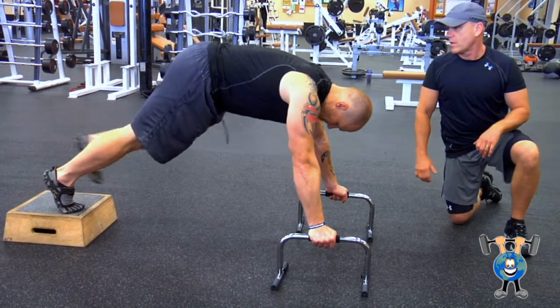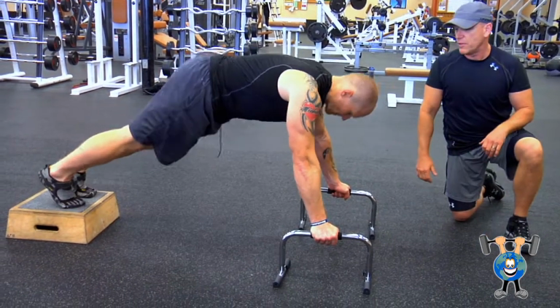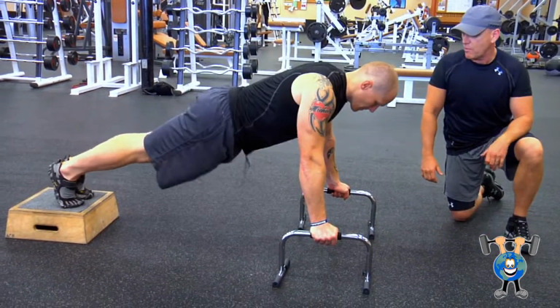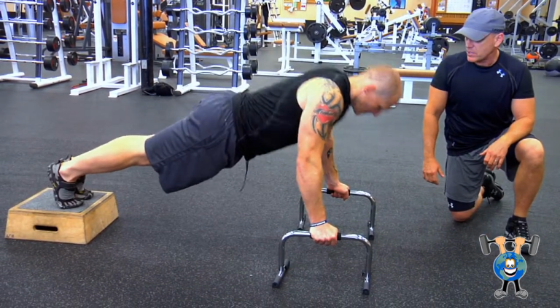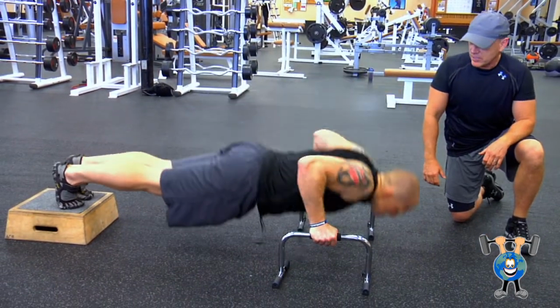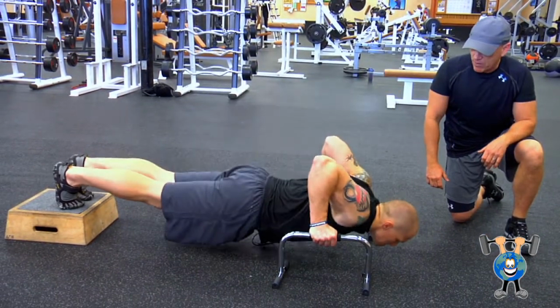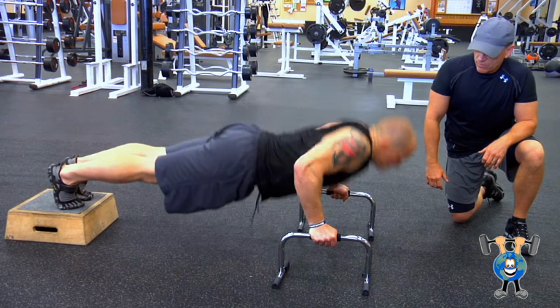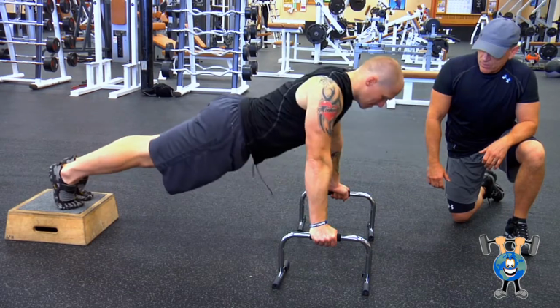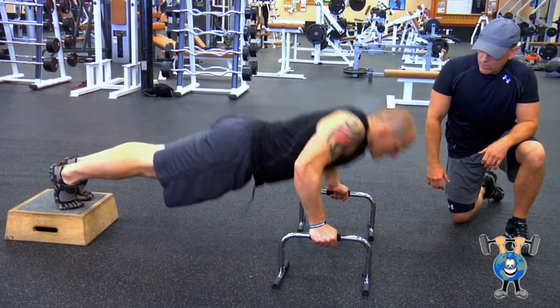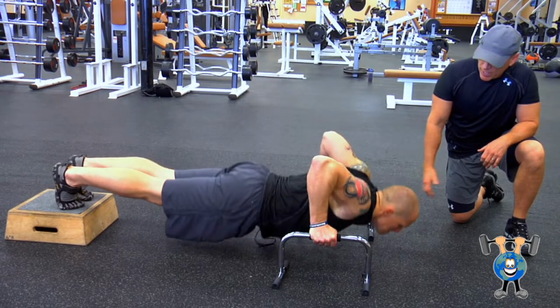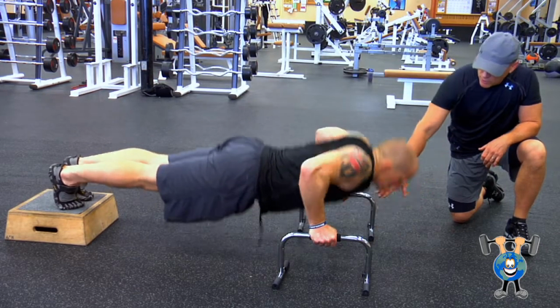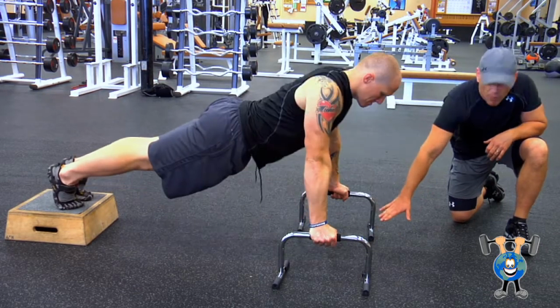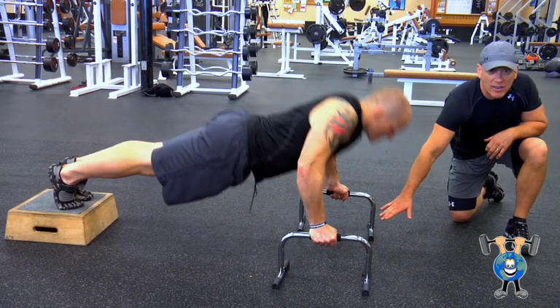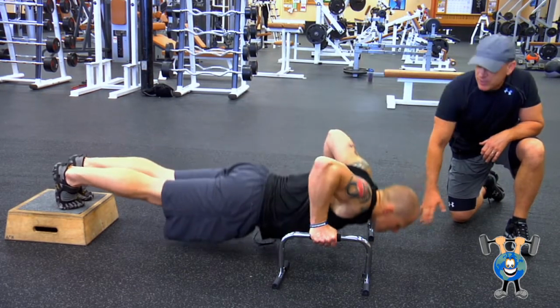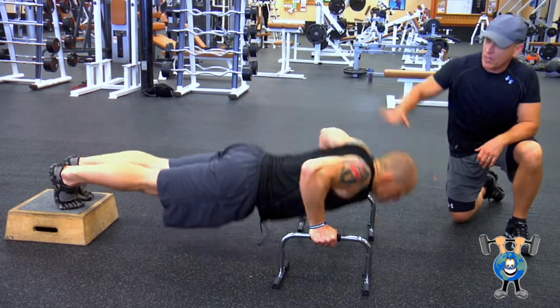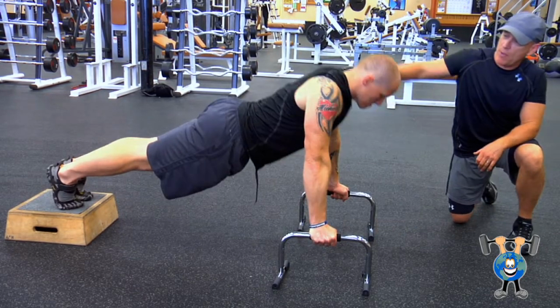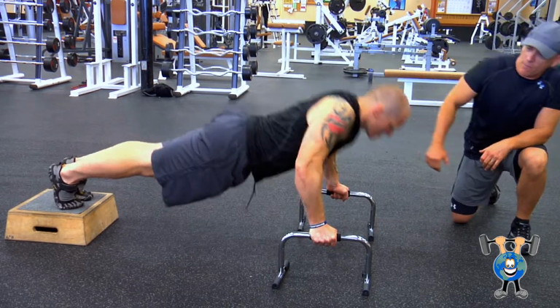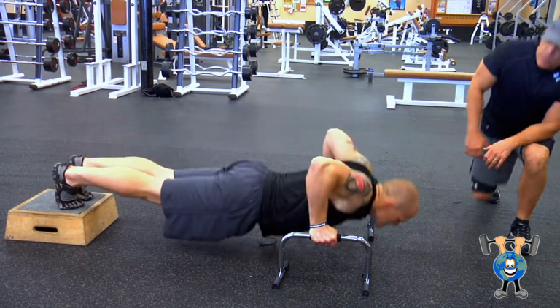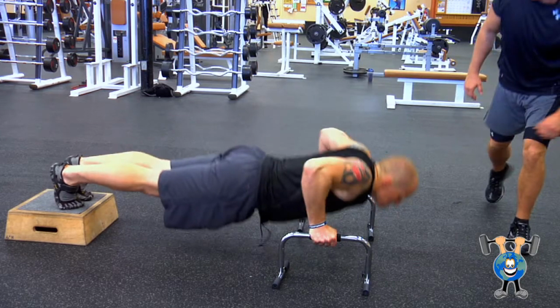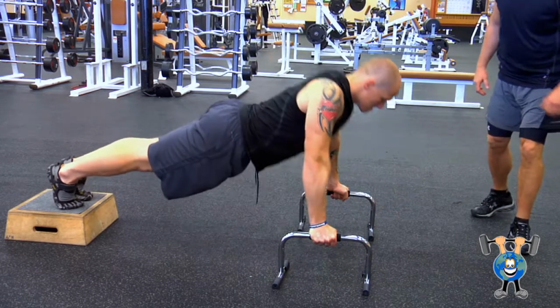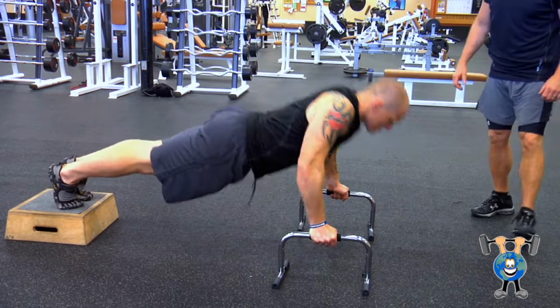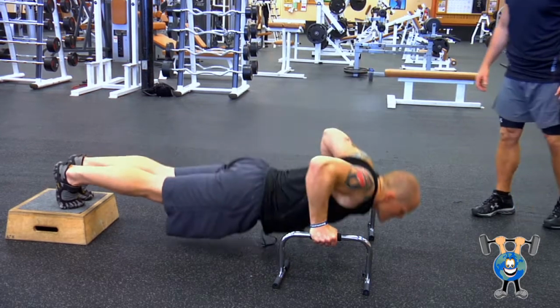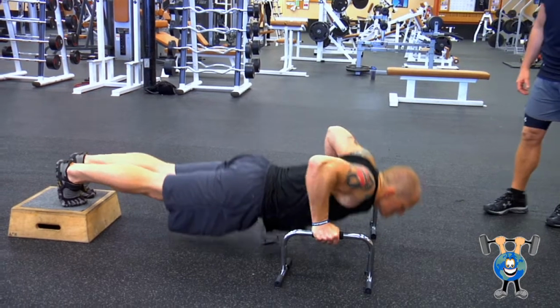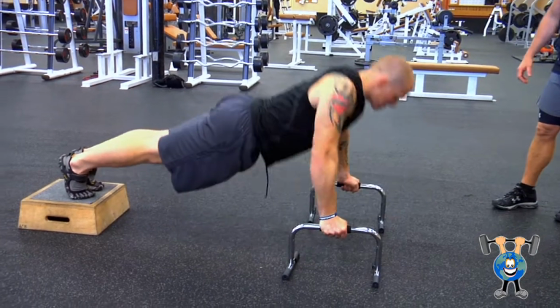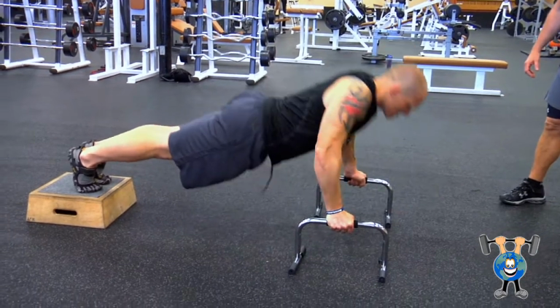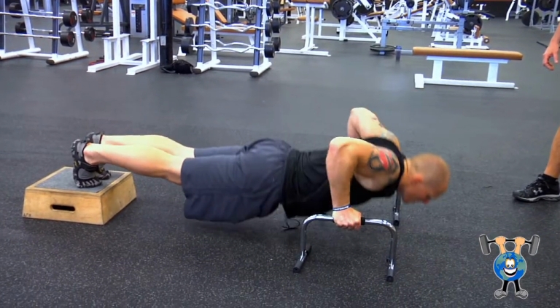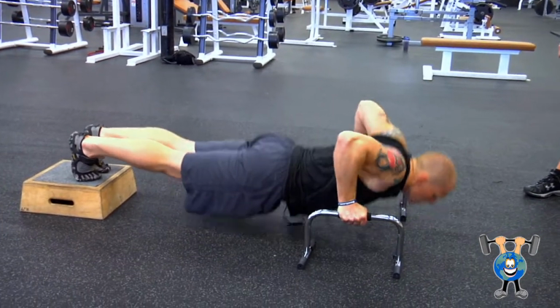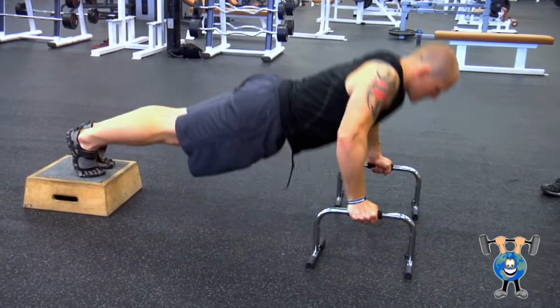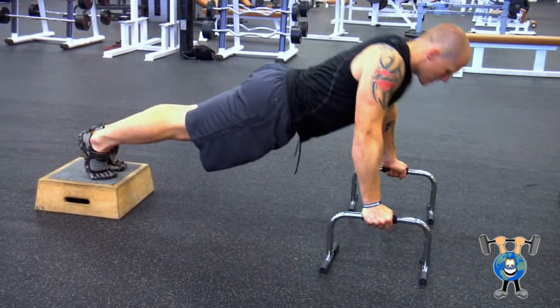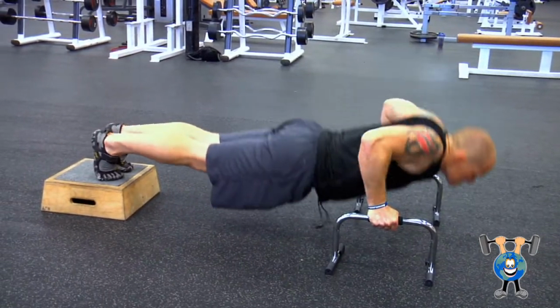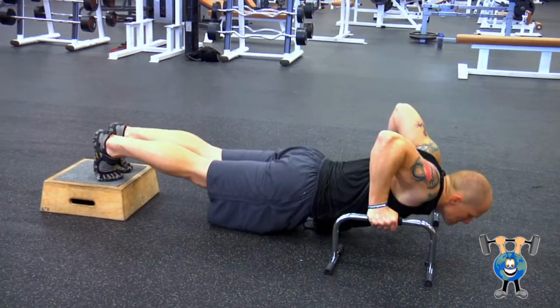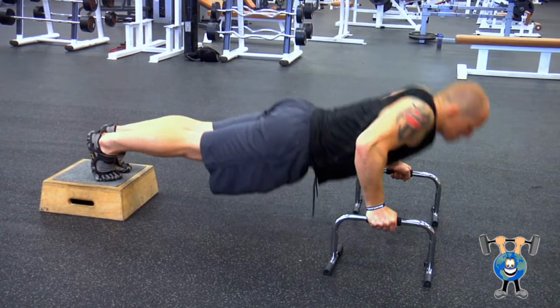Get his feet up on the box, he's down. Look at that range of motion — how far down he is — and all the way back up. This is a really good one.